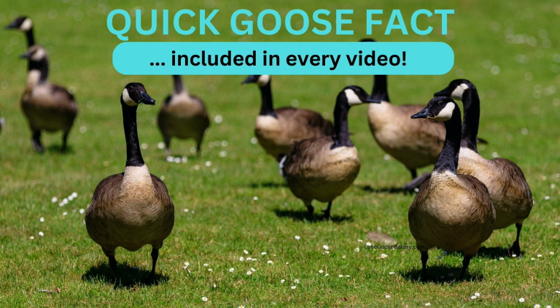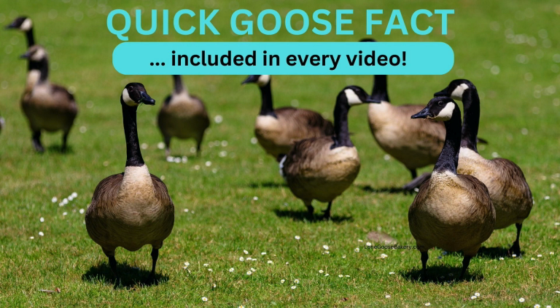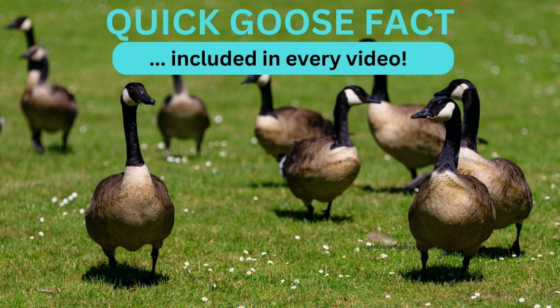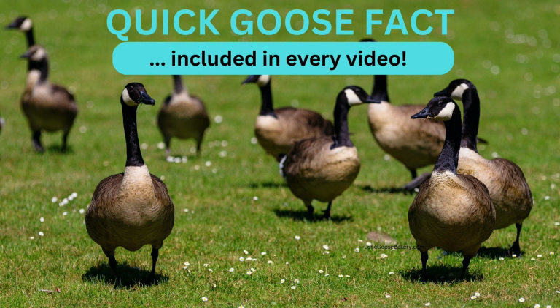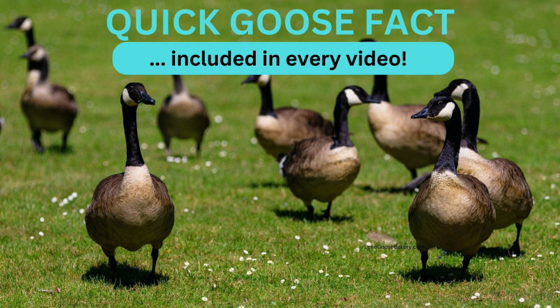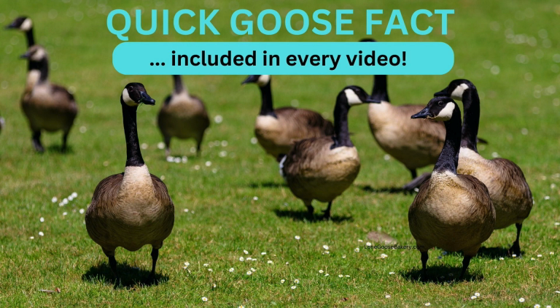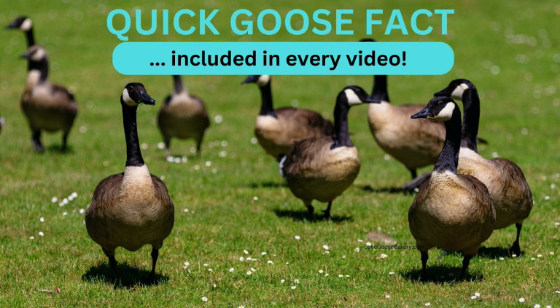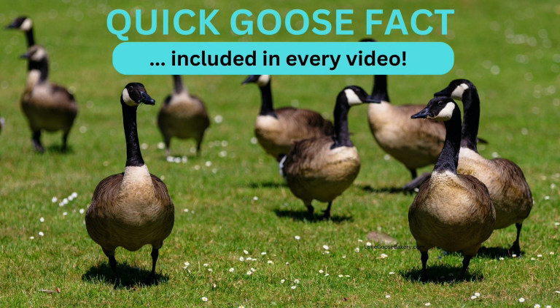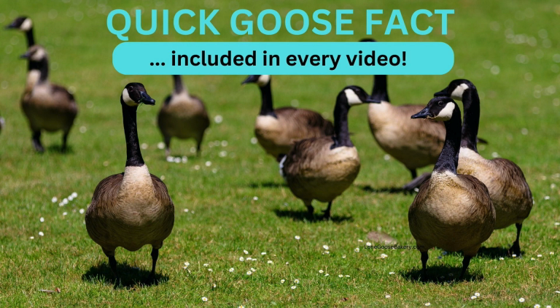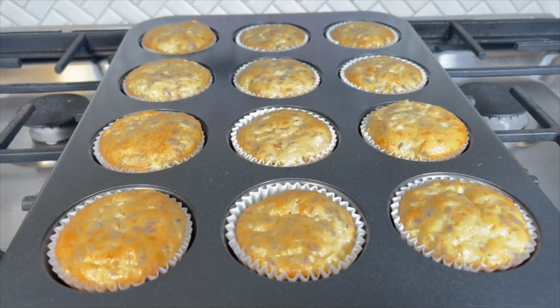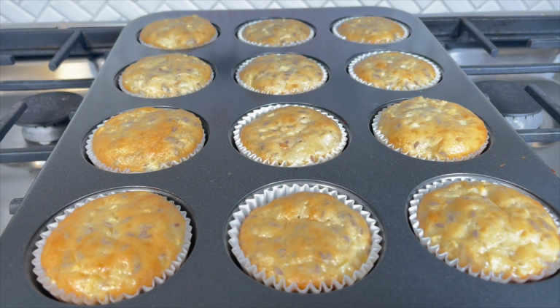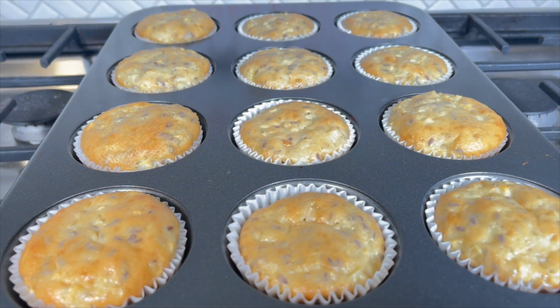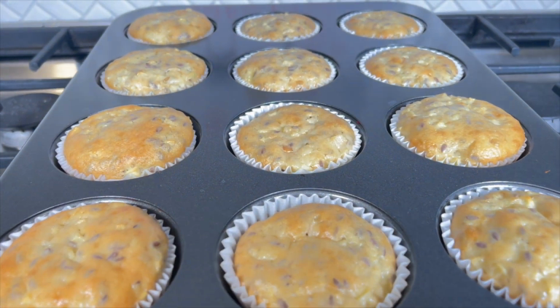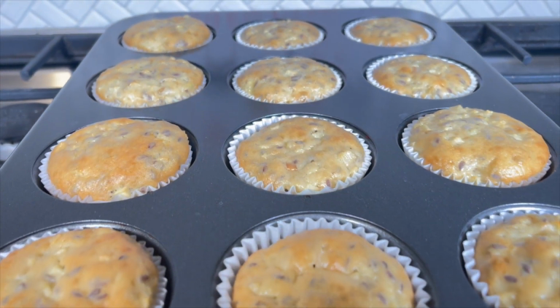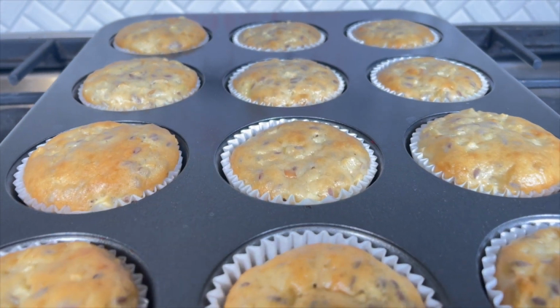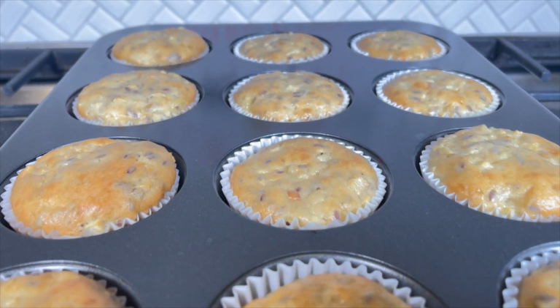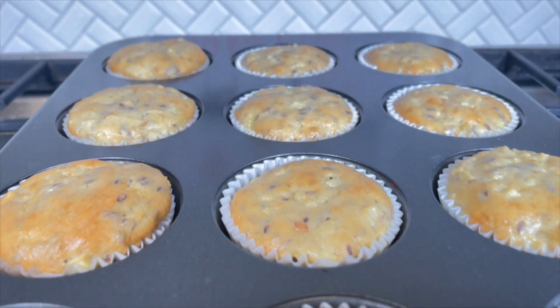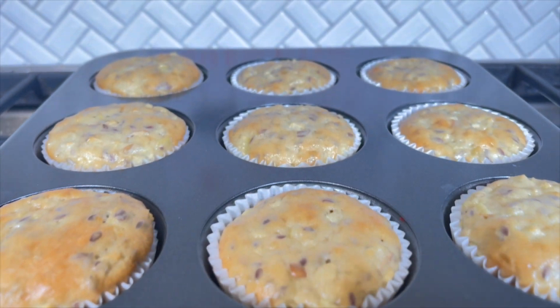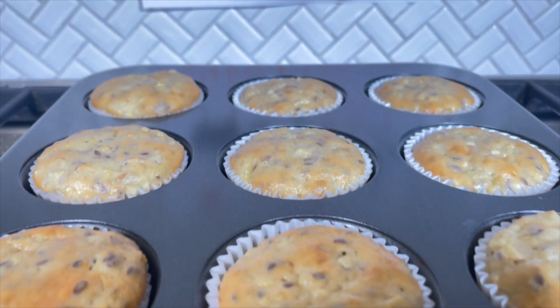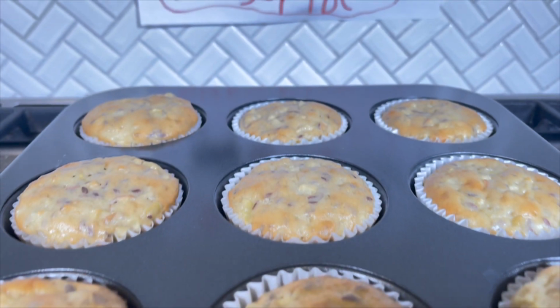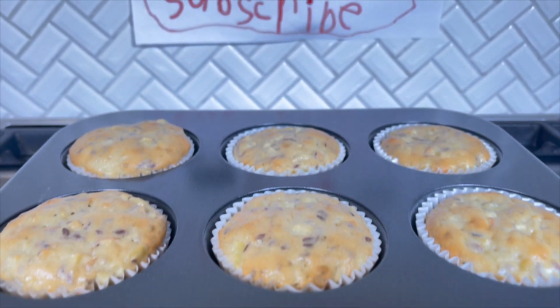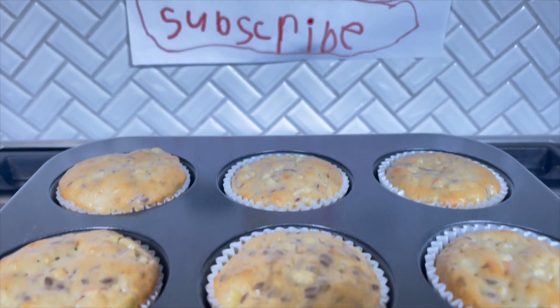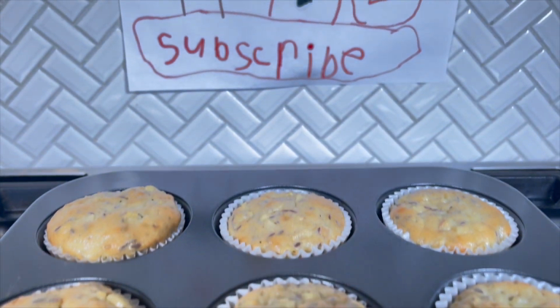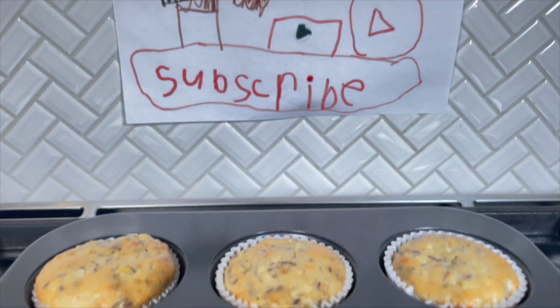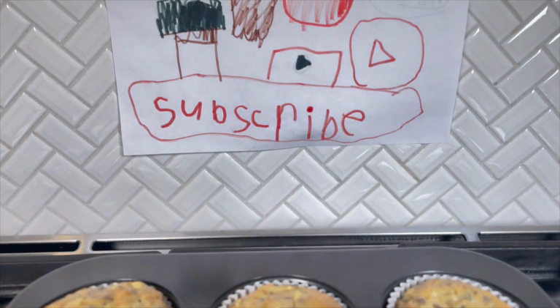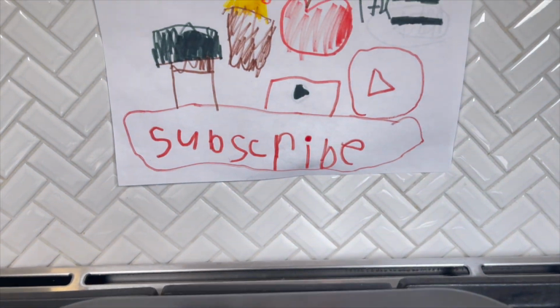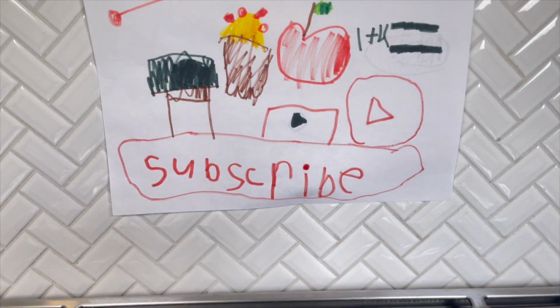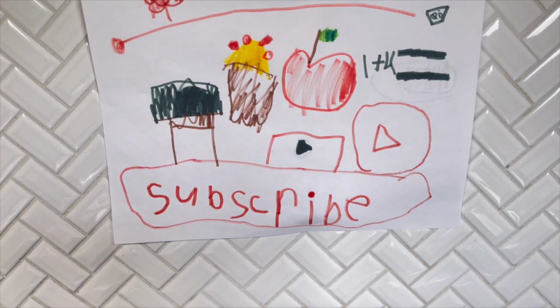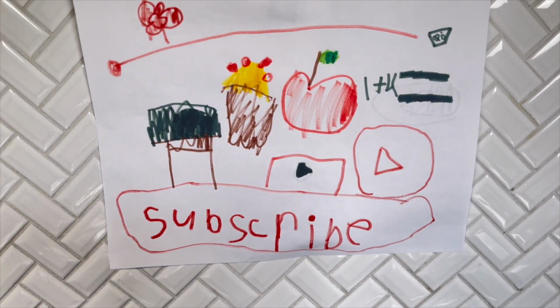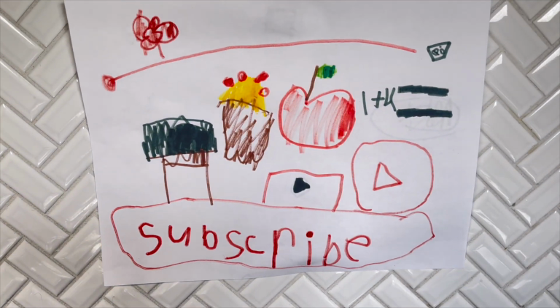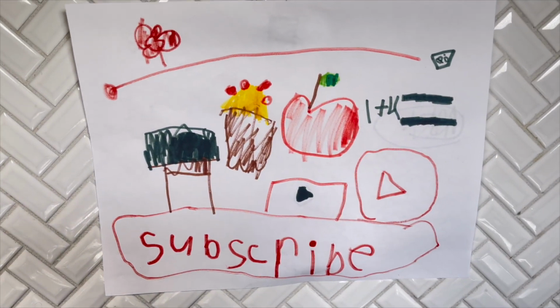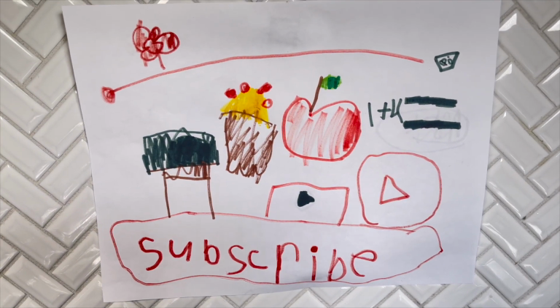Now it's time to get back to the muffins. When the muffins are done baking and the toothpick comes out clean, they're ready to cool. Don't forget to subscribe if you like our custom artwork.